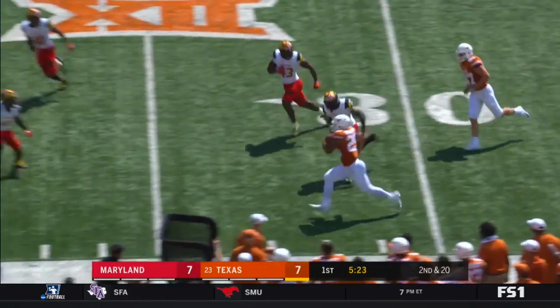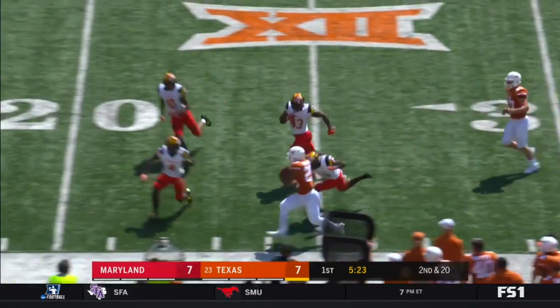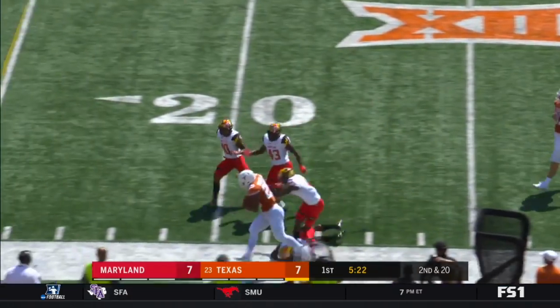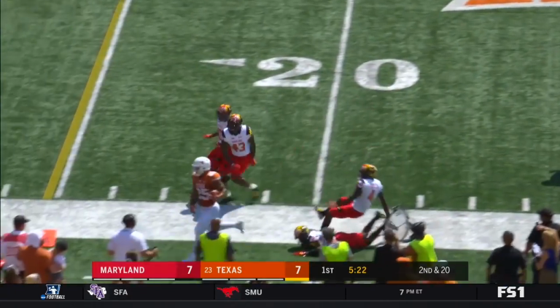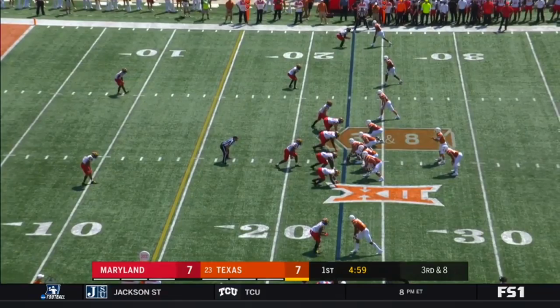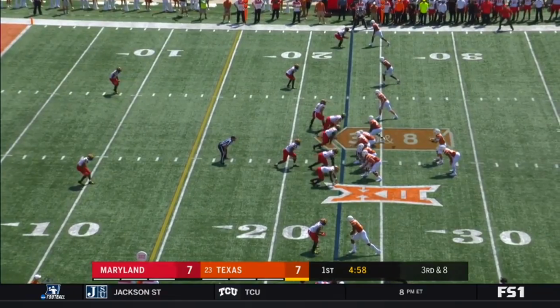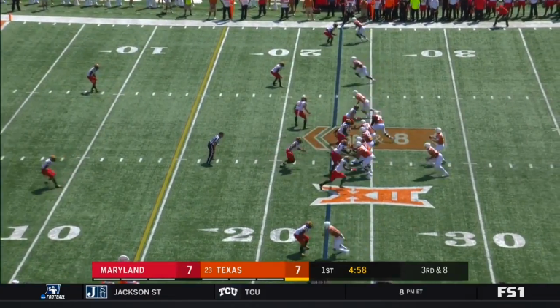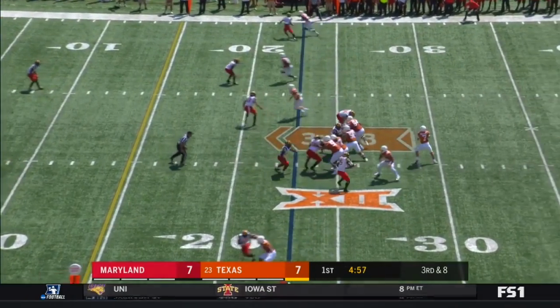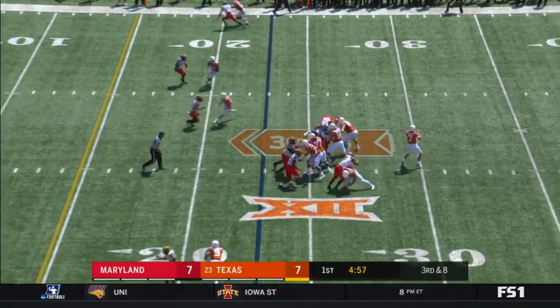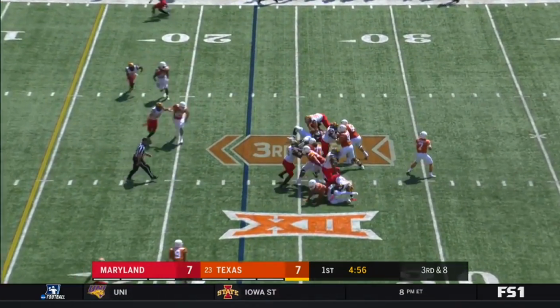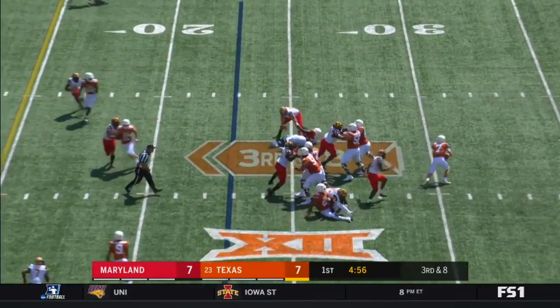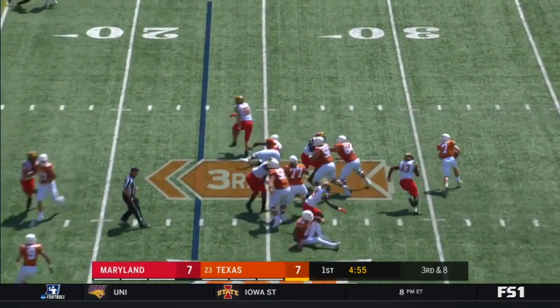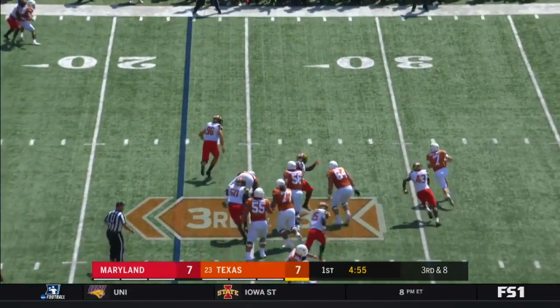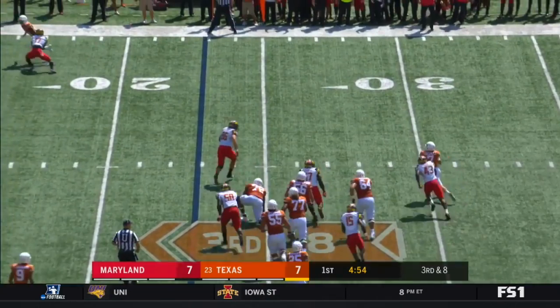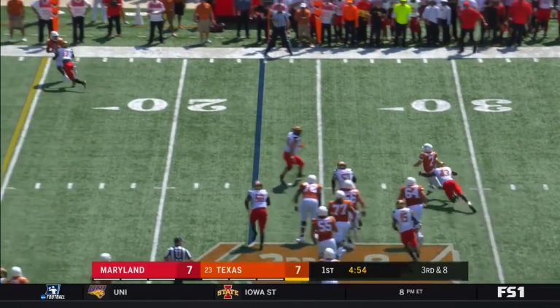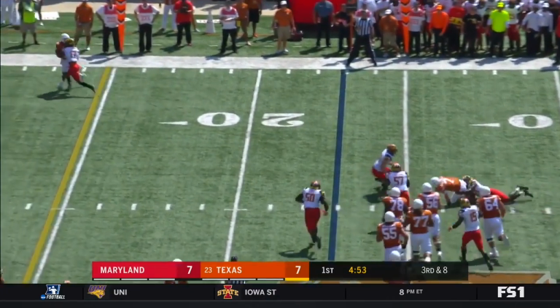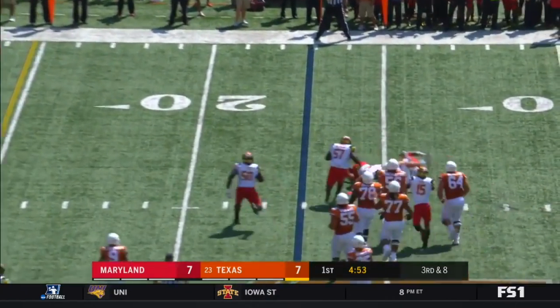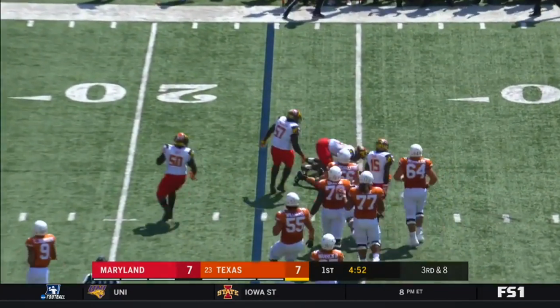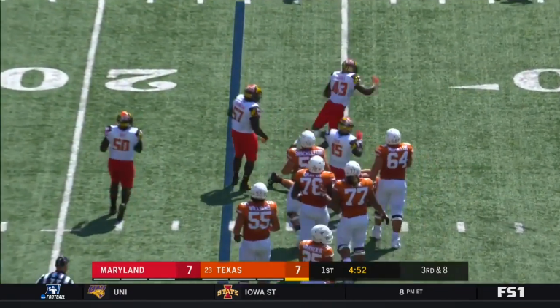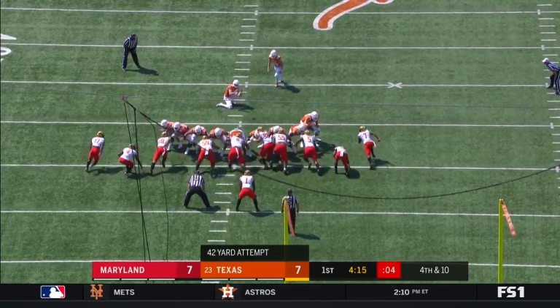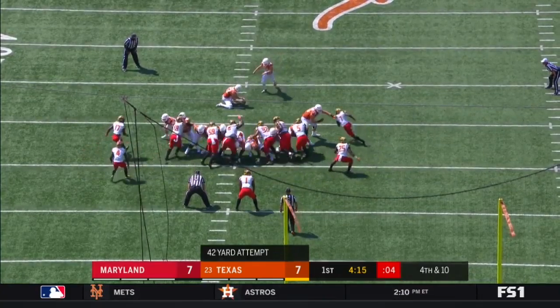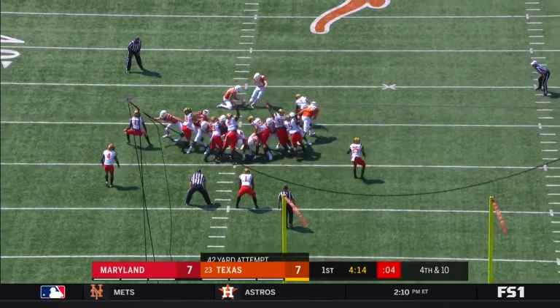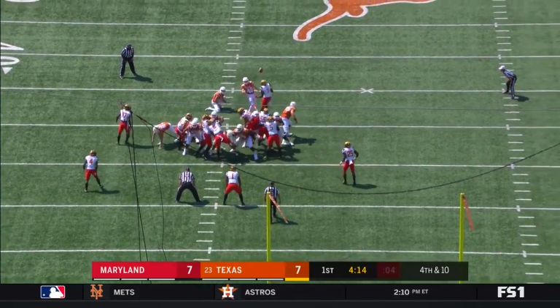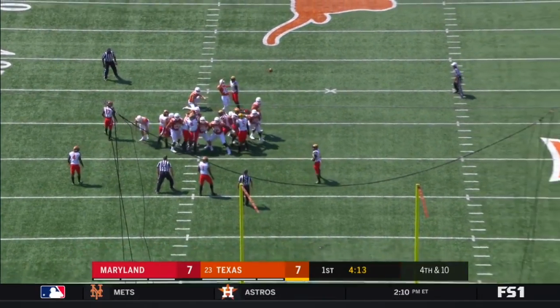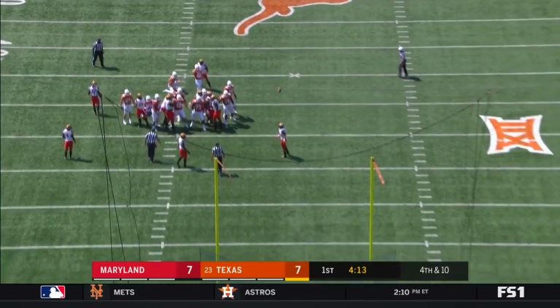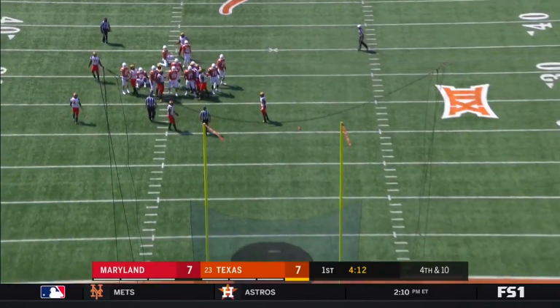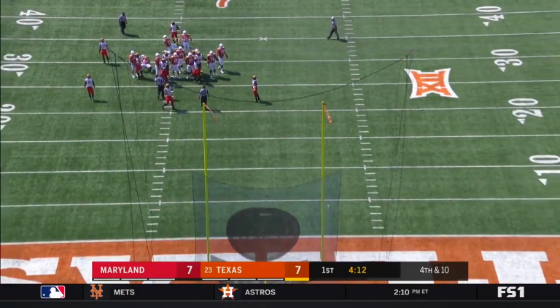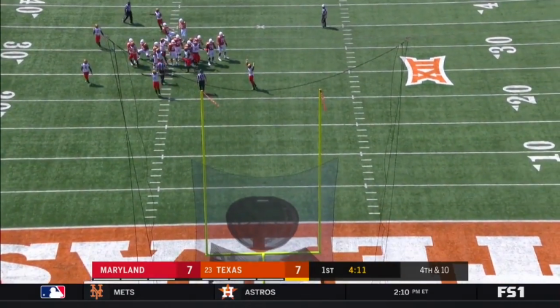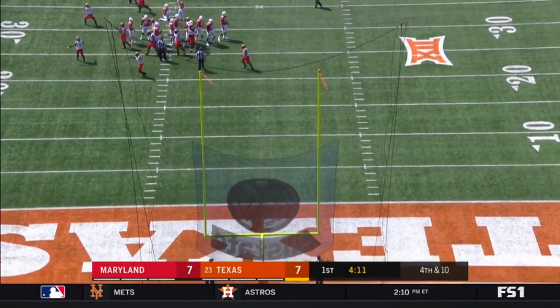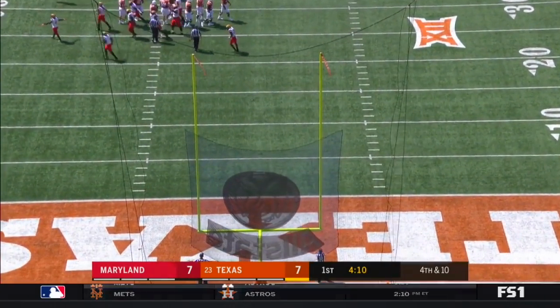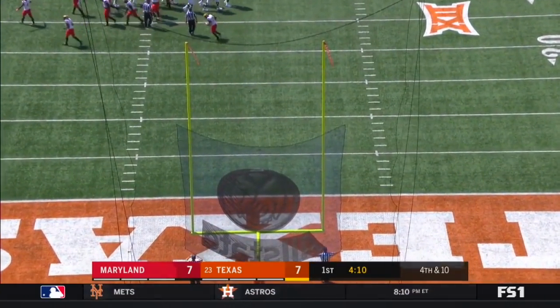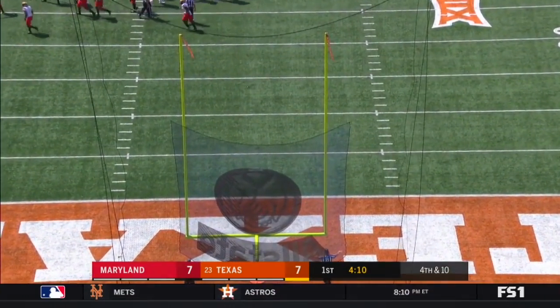Warren's a big dude who can run. Third and eight, Buschel moving out to his right — chase down and gets two. Rollins kick — no good.